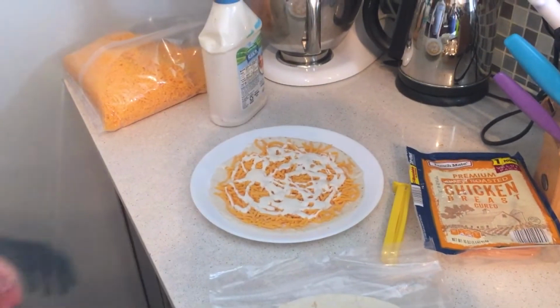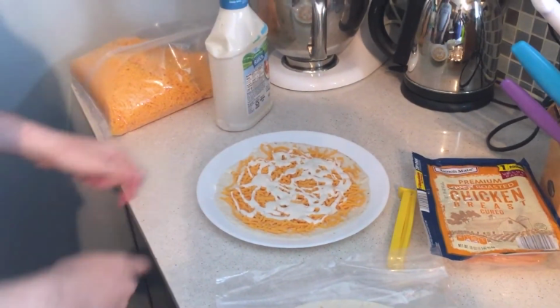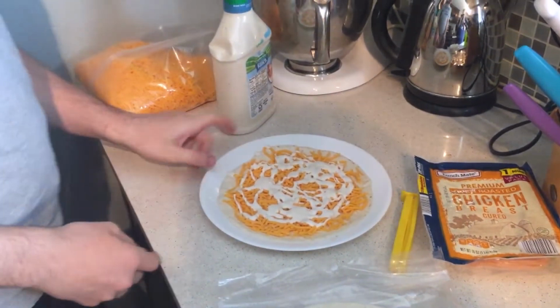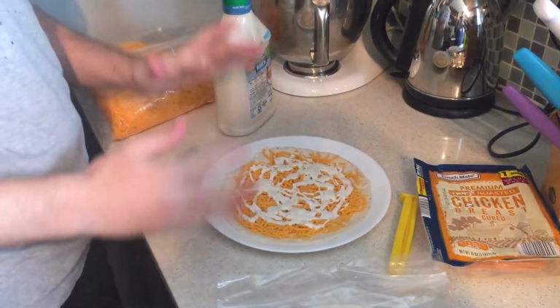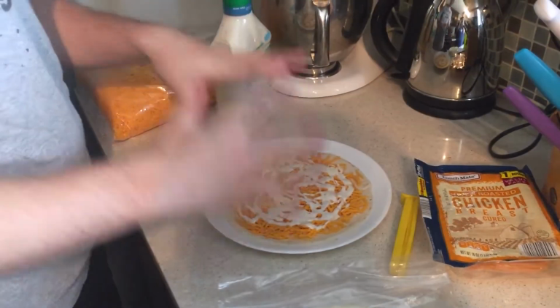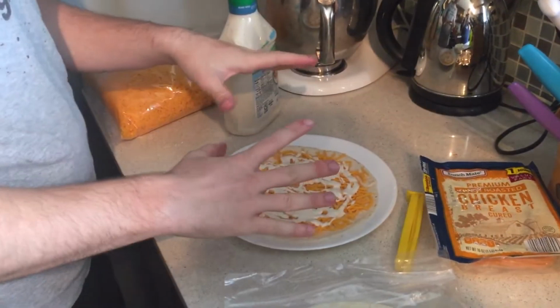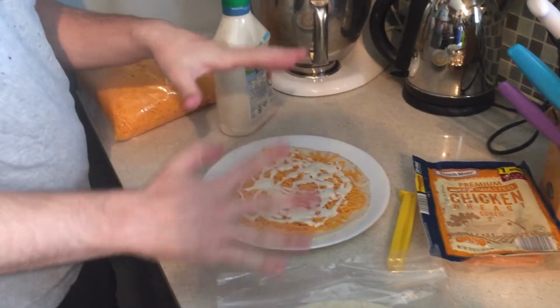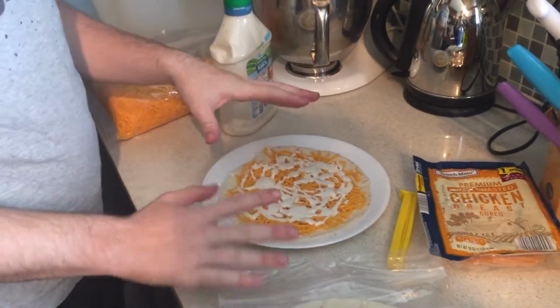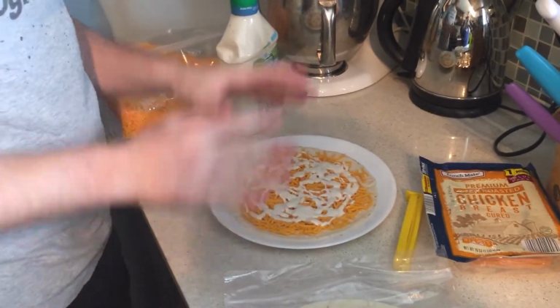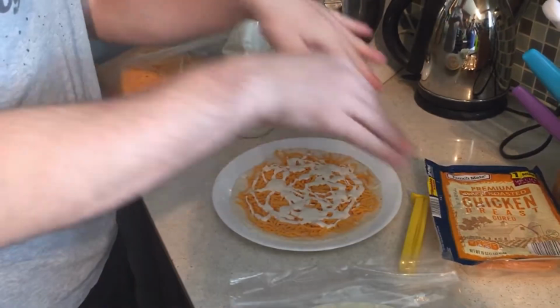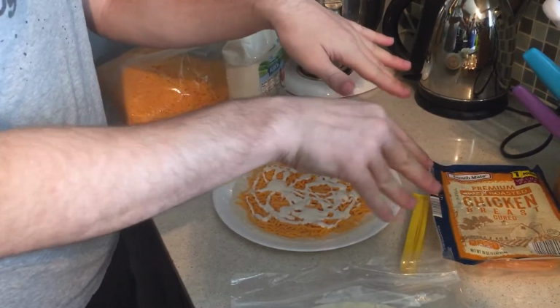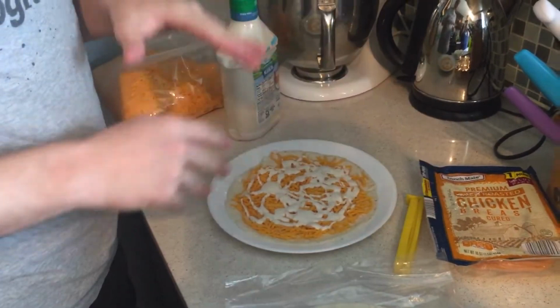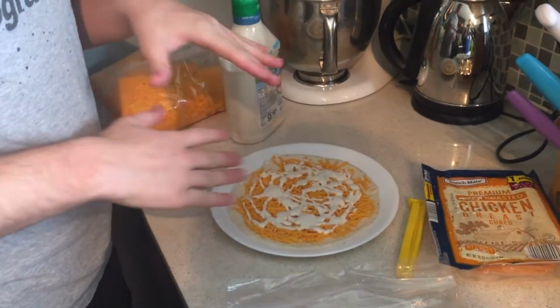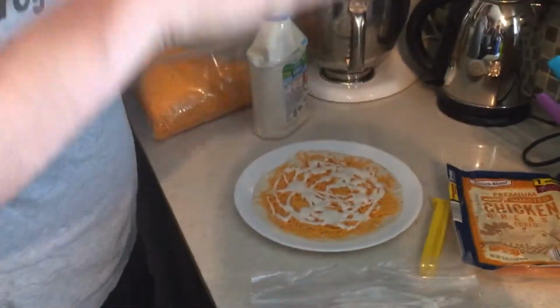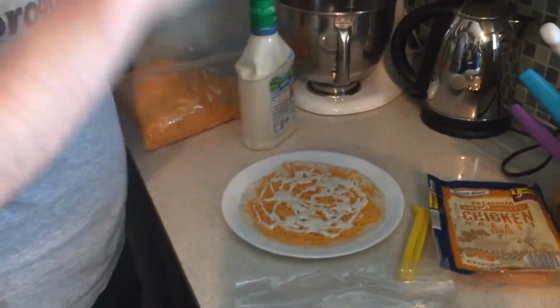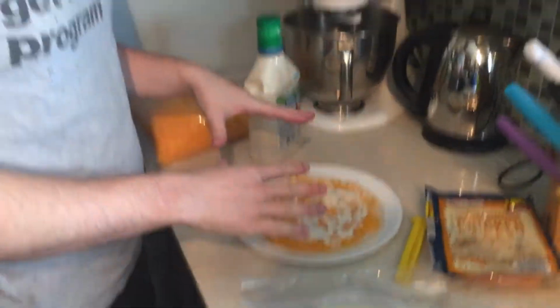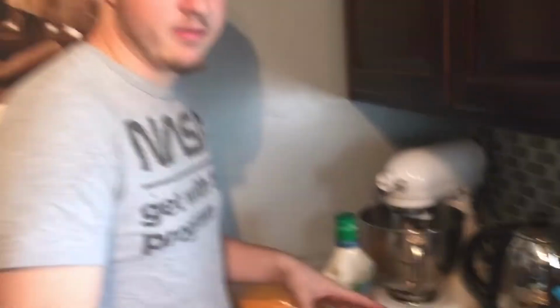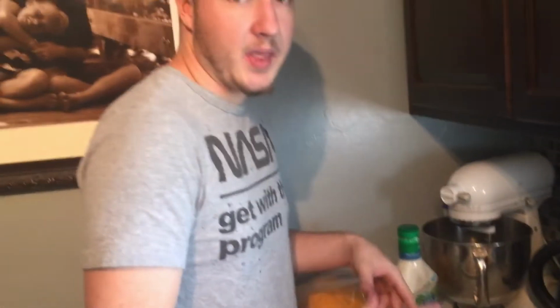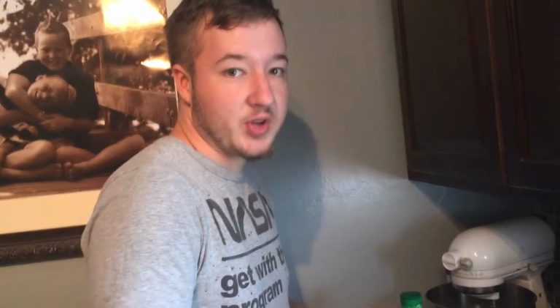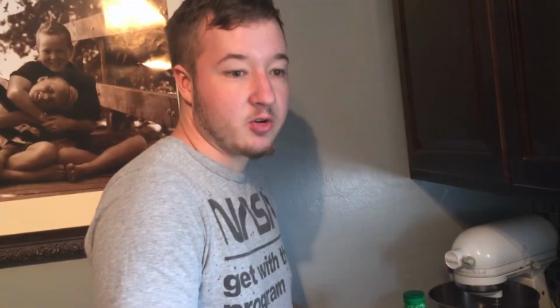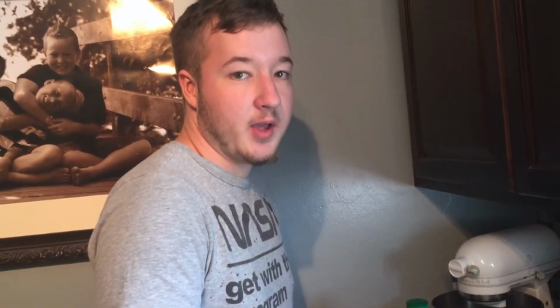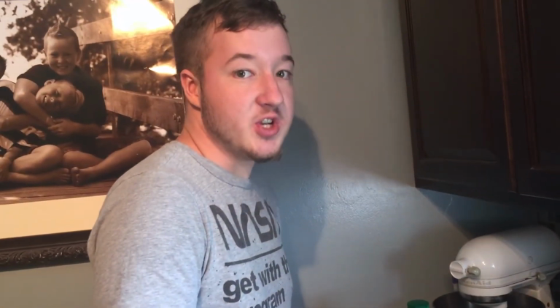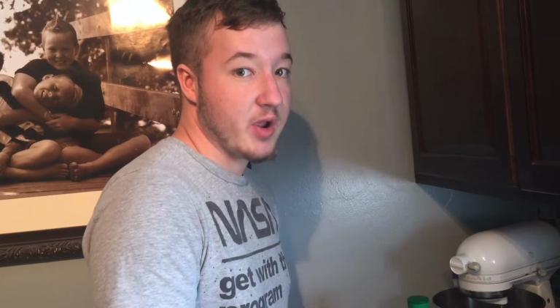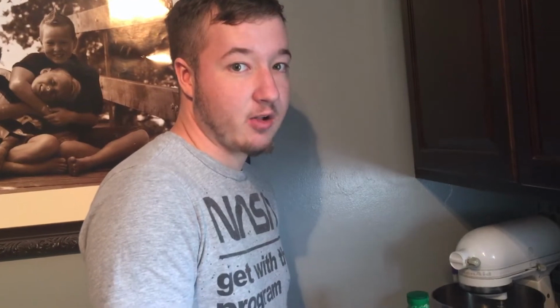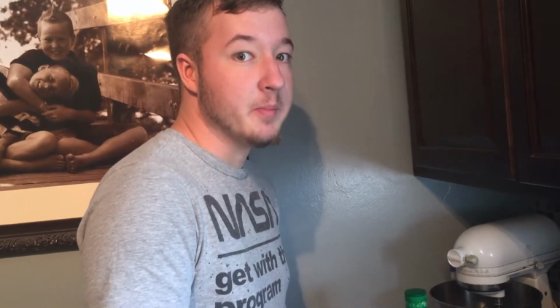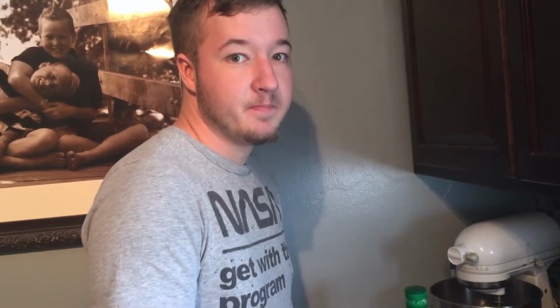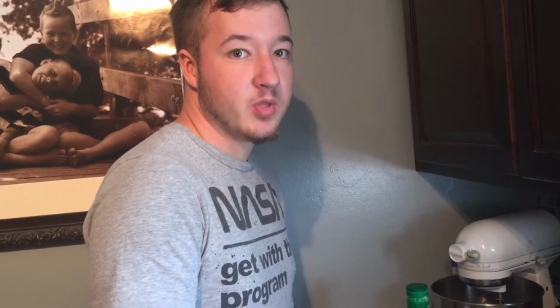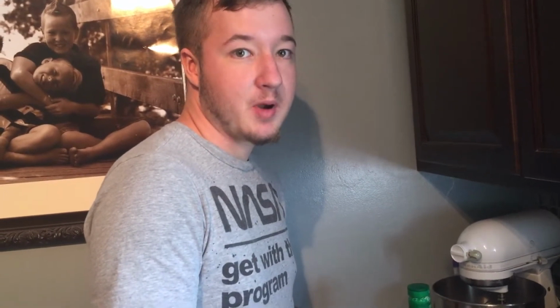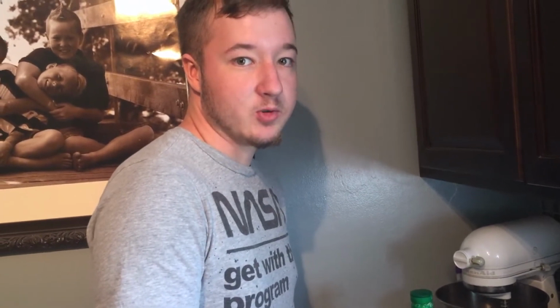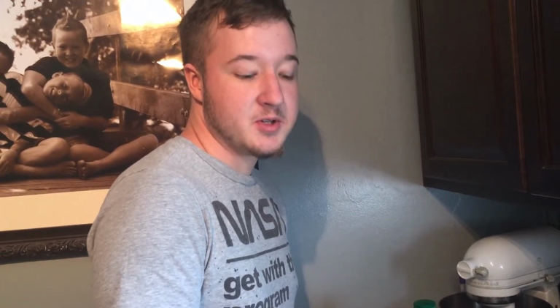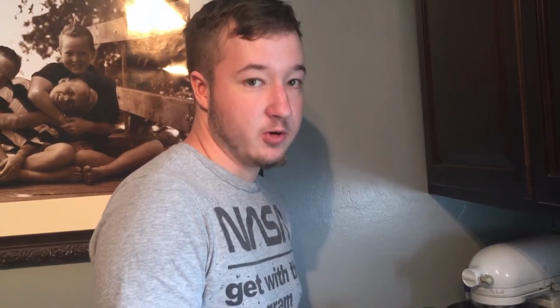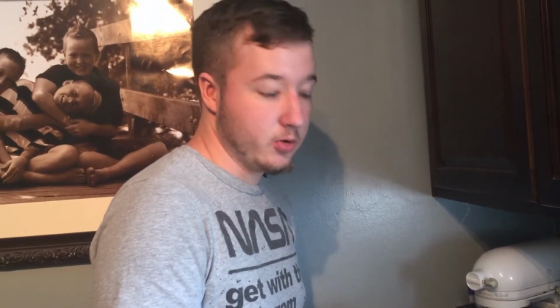The reason the ranch is applied directly onto the cheese and not after the meat is so that when it is in the microwave, they melt together to create a cheese ranch alloy — the most powerful substance known to food.